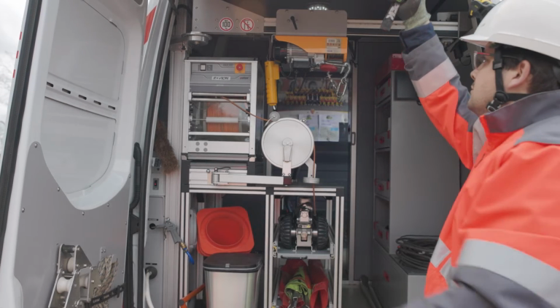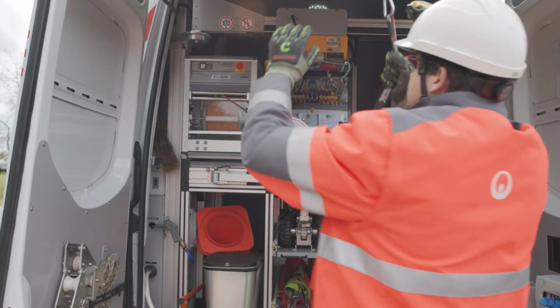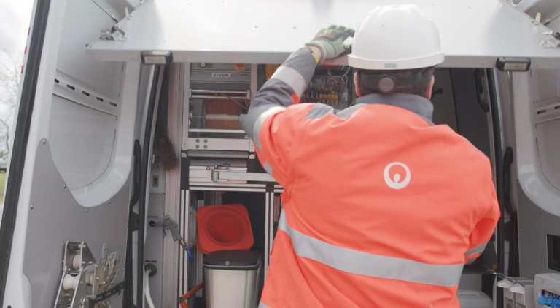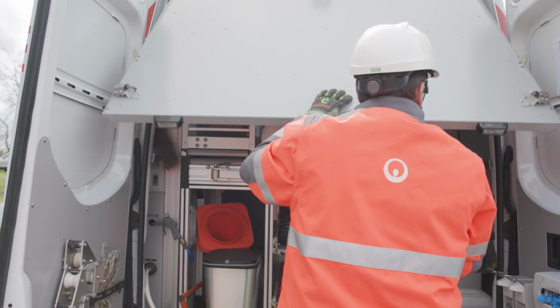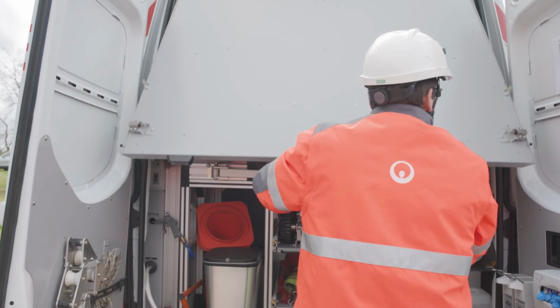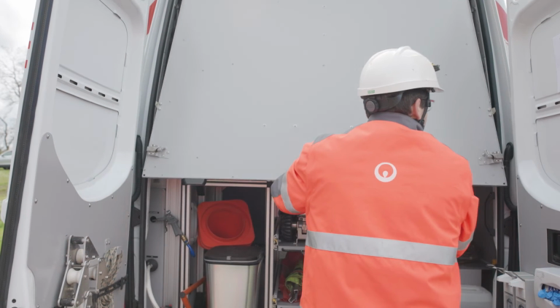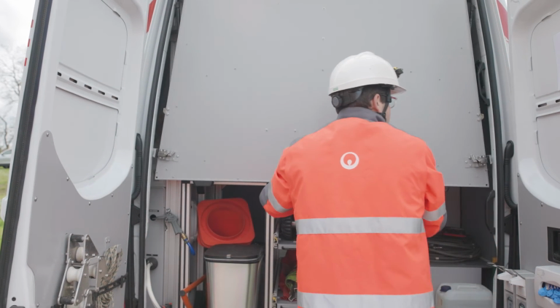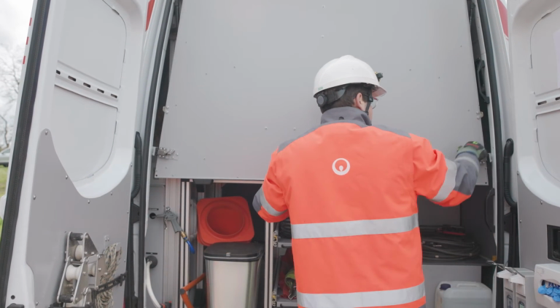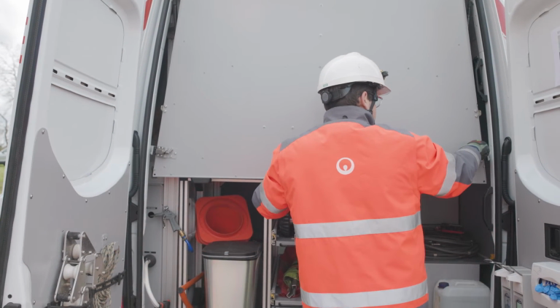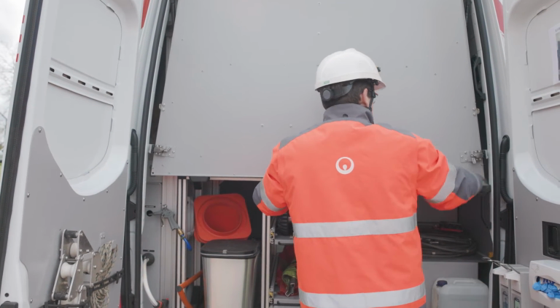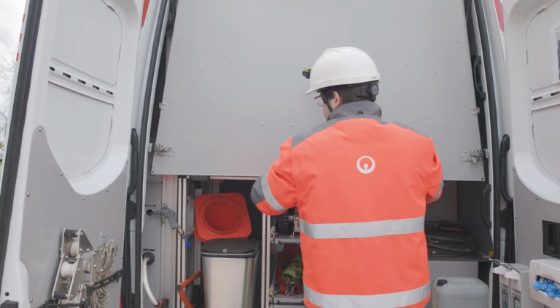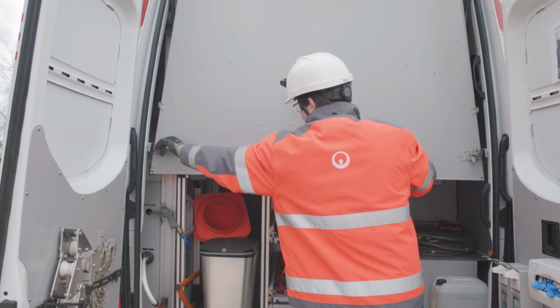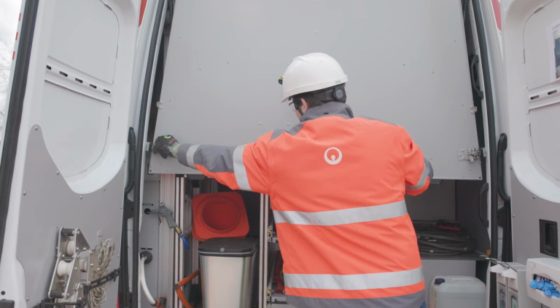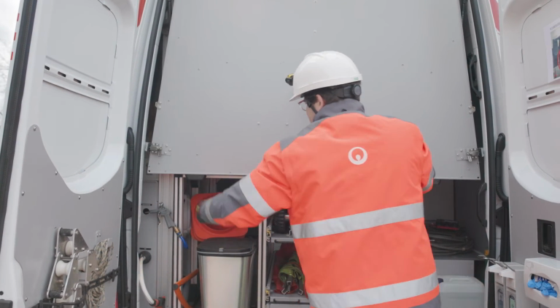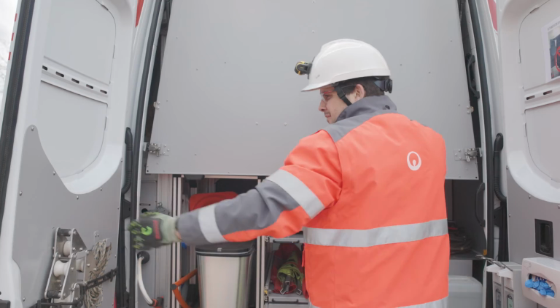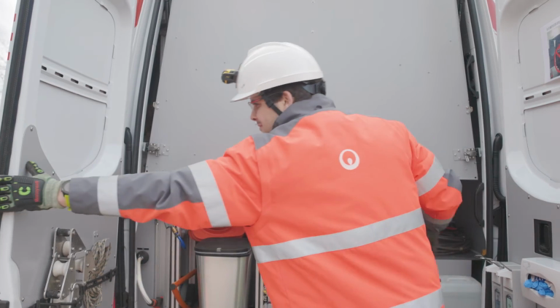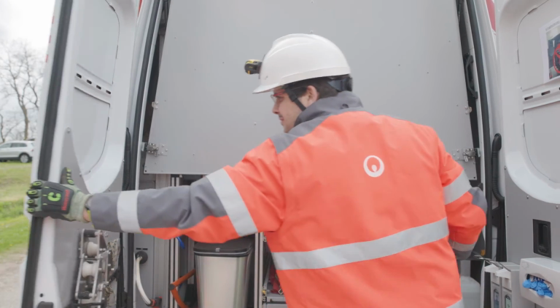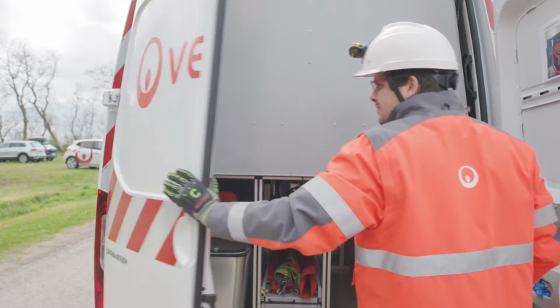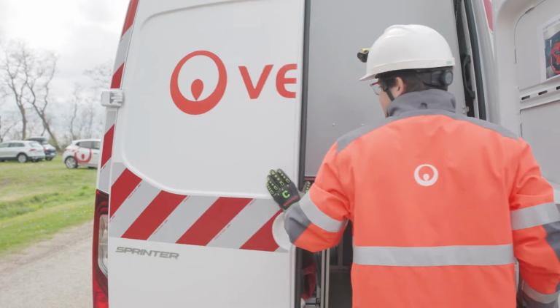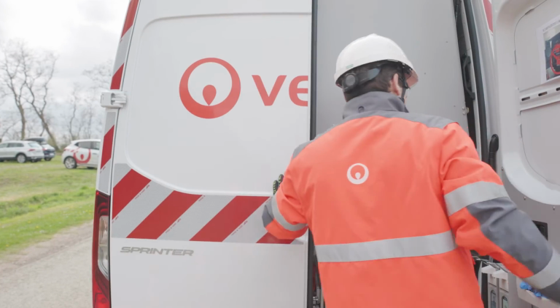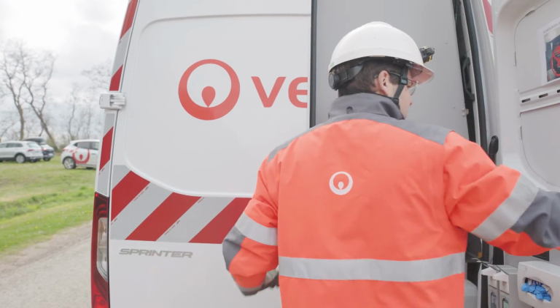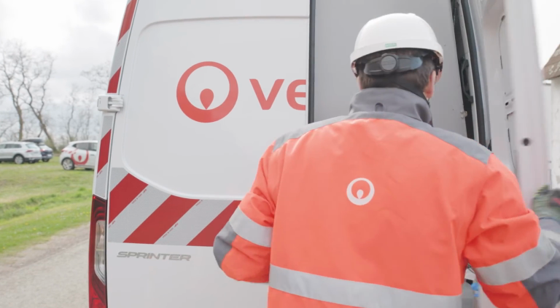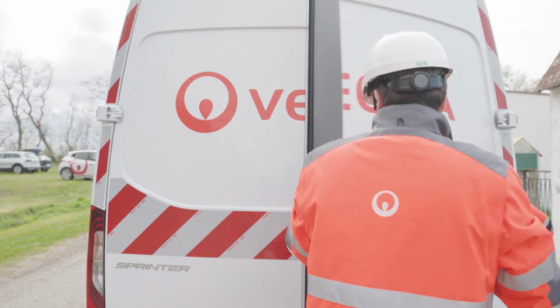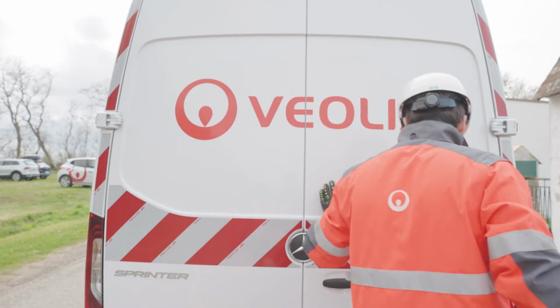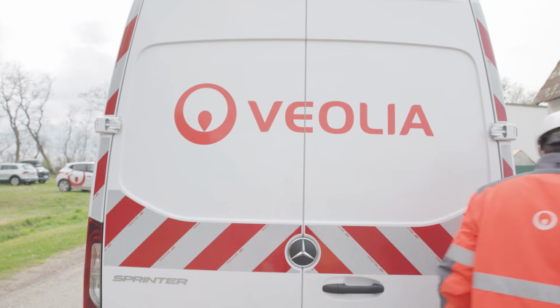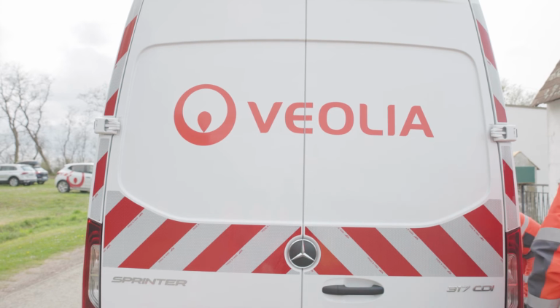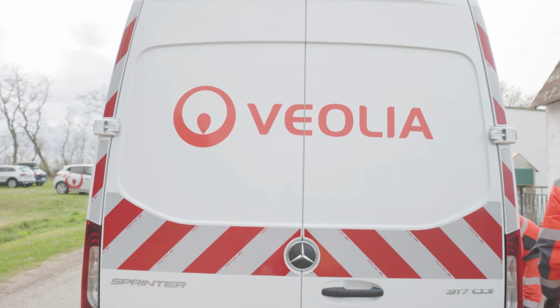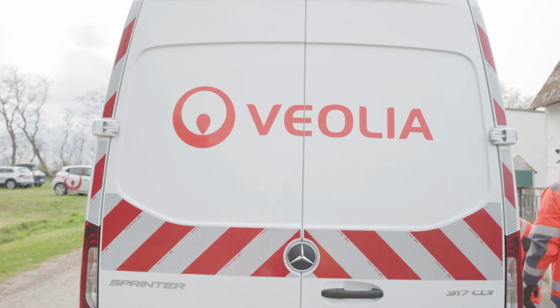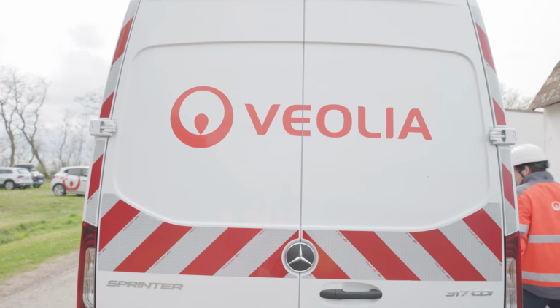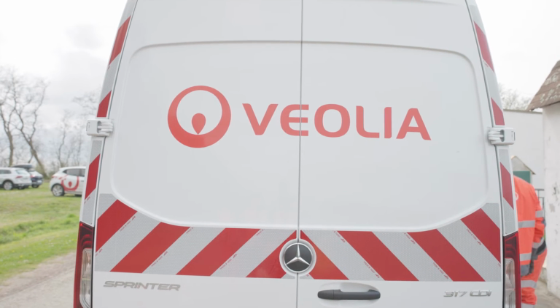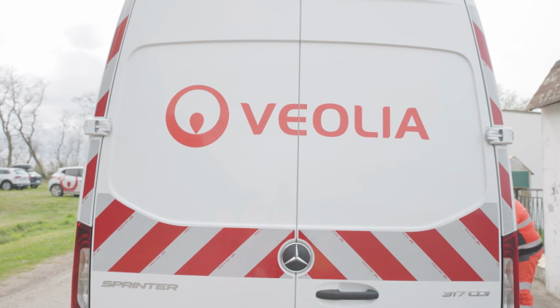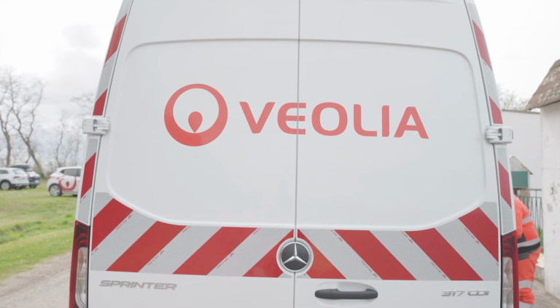Today, we have a drone which is much more stable. This enables us to carry out much clearer and cleaner inspections for our customers. Following the inspection, we collect the flight data, videos, etc., to produce a report in accordance with the norms and send it to our customers.